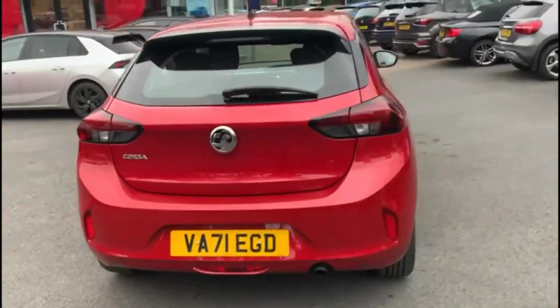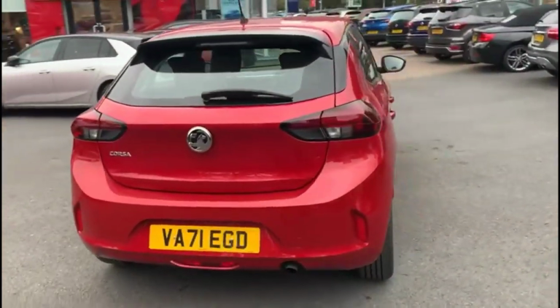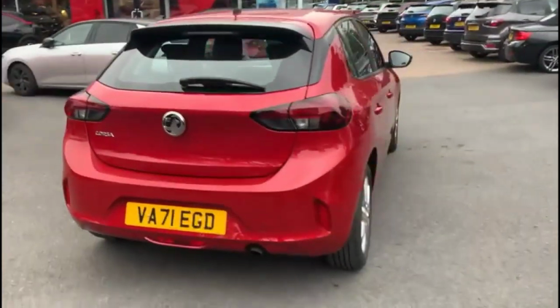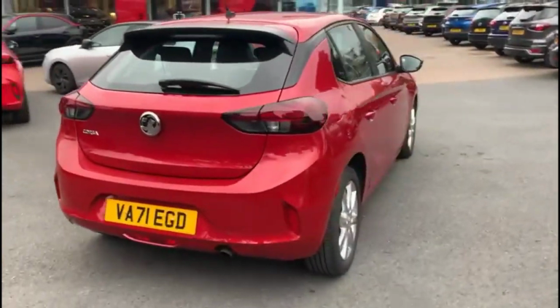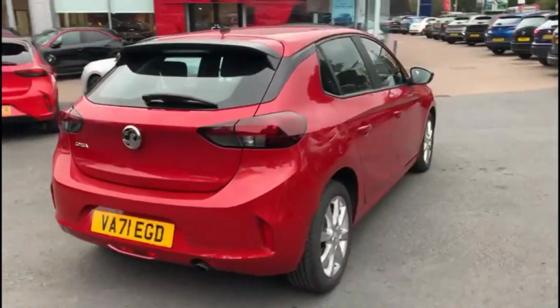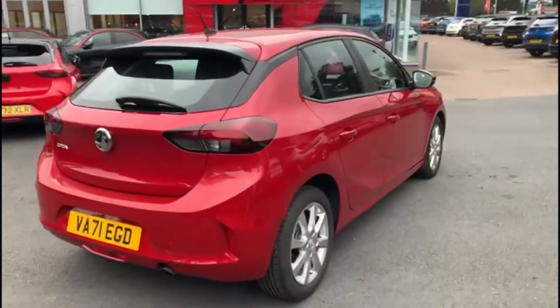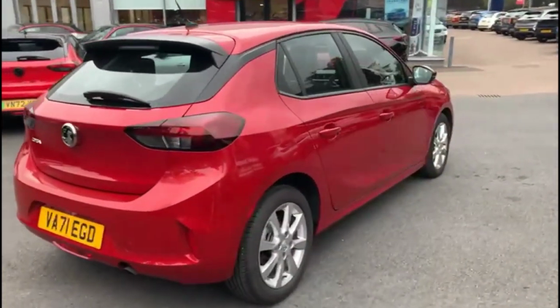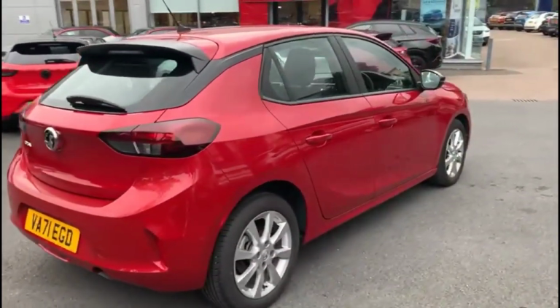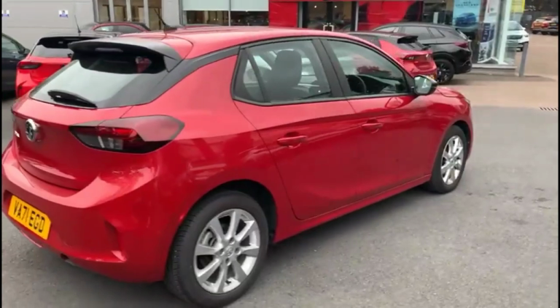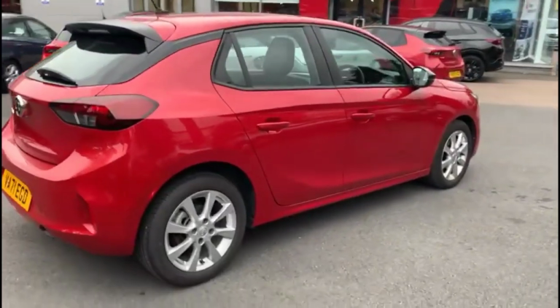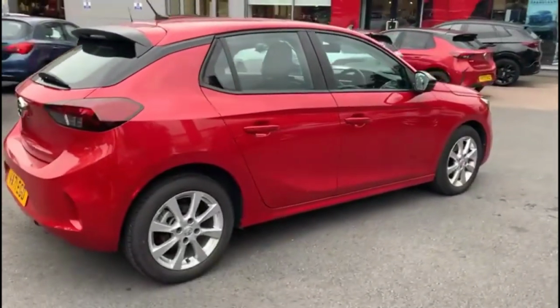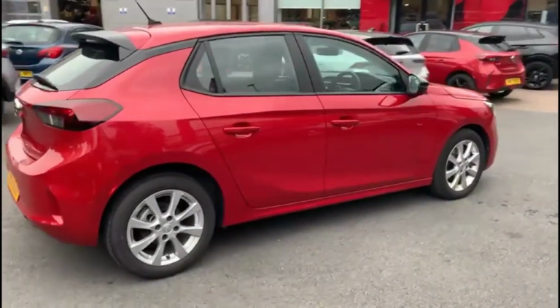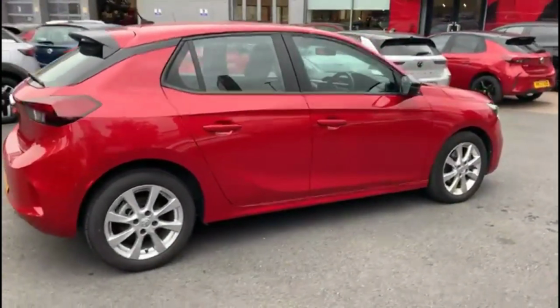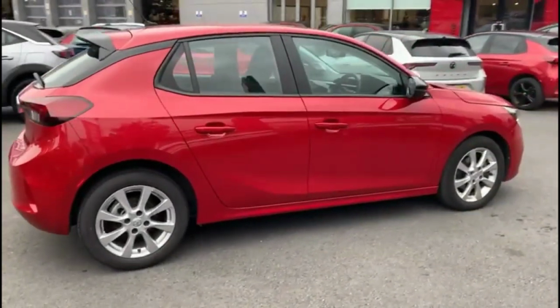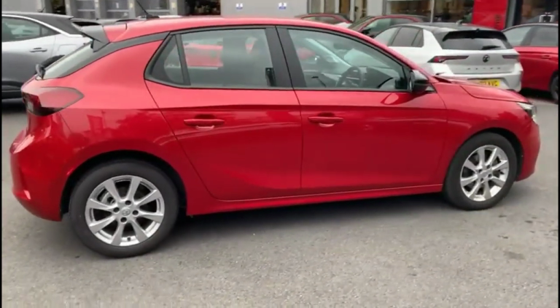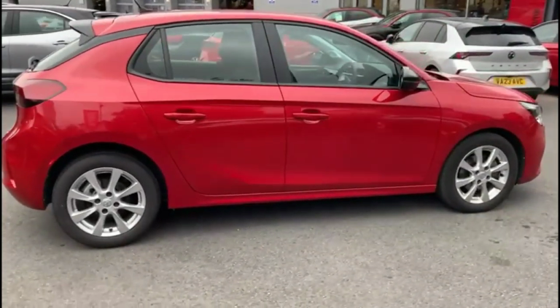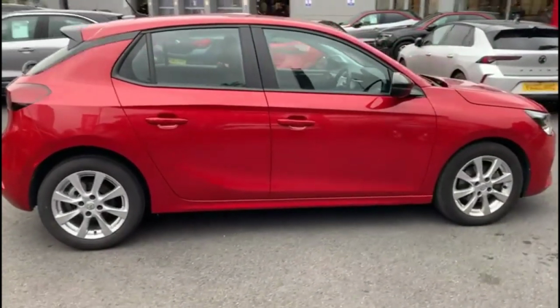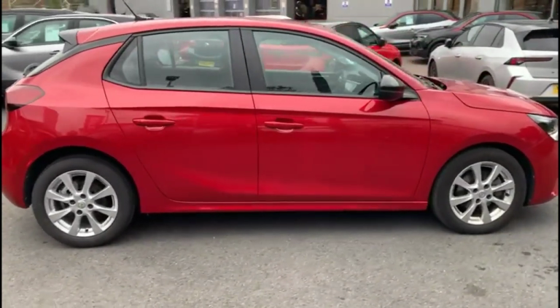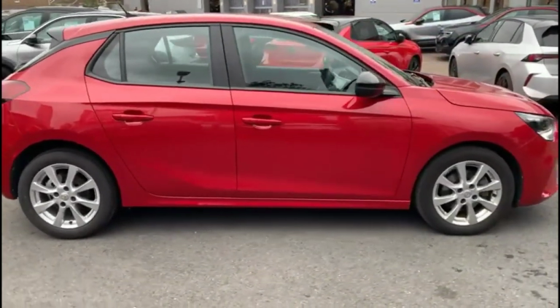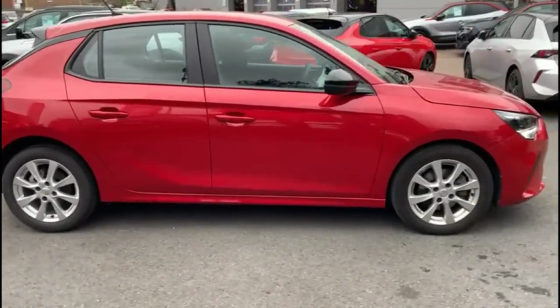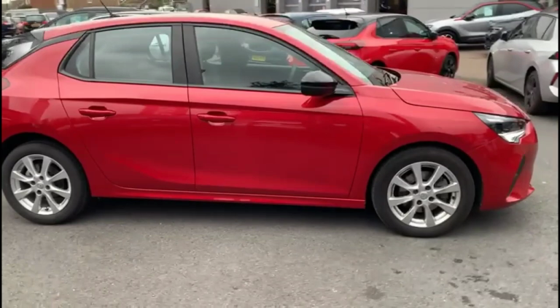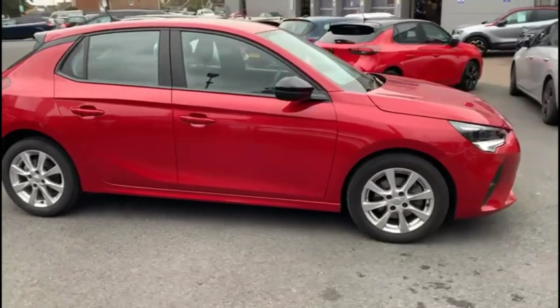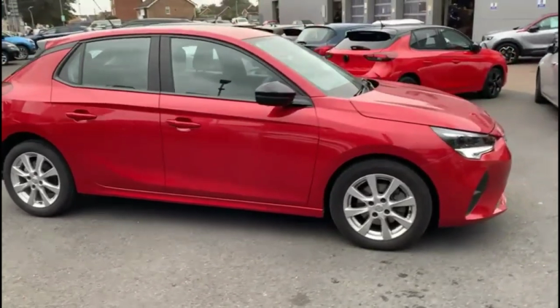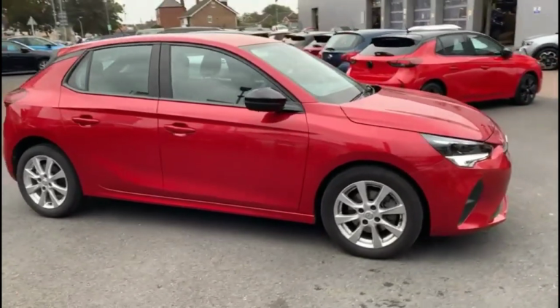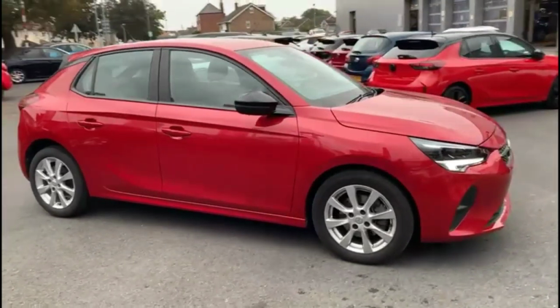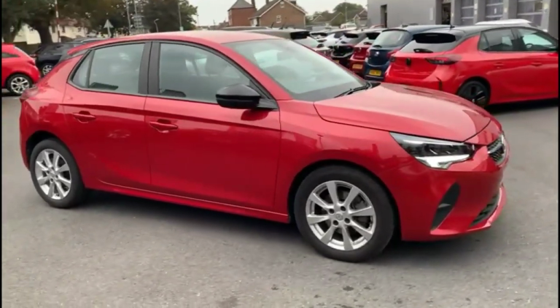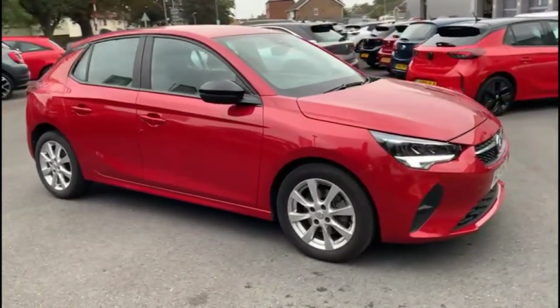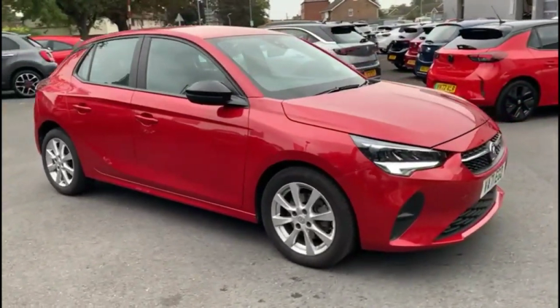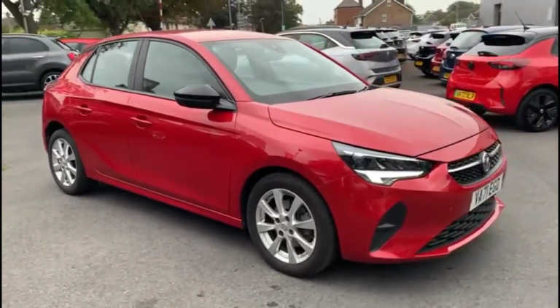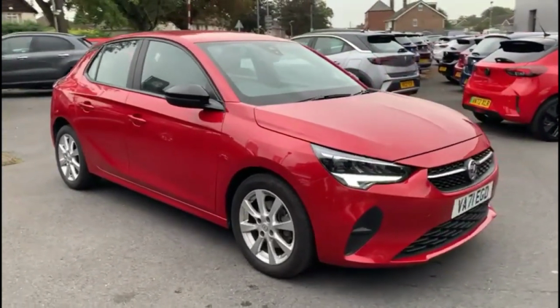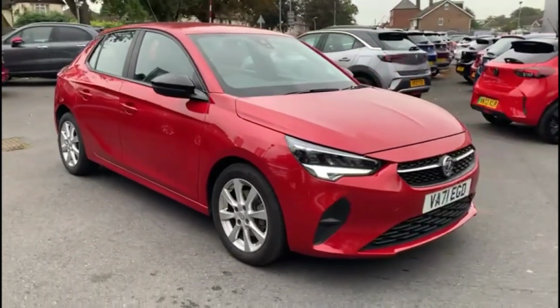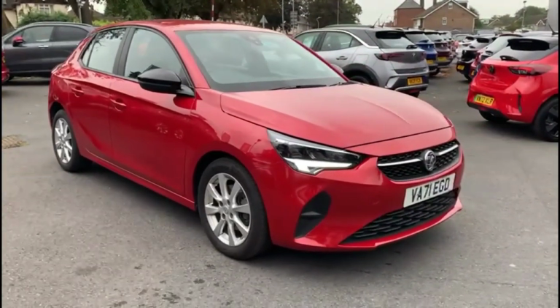As we continue round there are 16-inch 8-spoke alloy wheels, colour coded door handles and contrasting black mirrors with built-in indicators, and at the front of the vehicle full LED headlights incorporating LED daytime running lights.